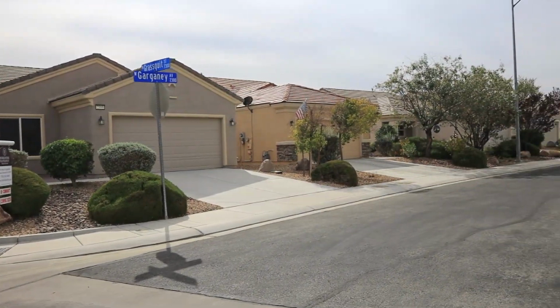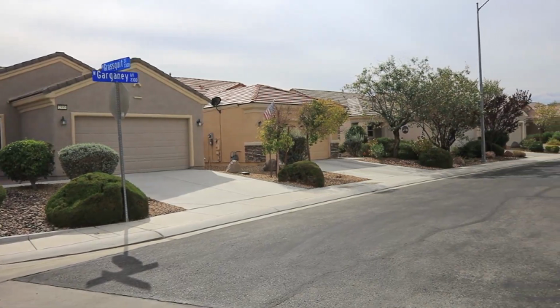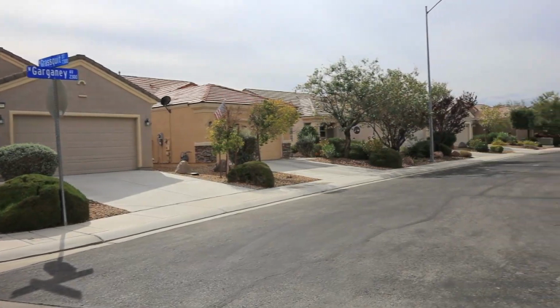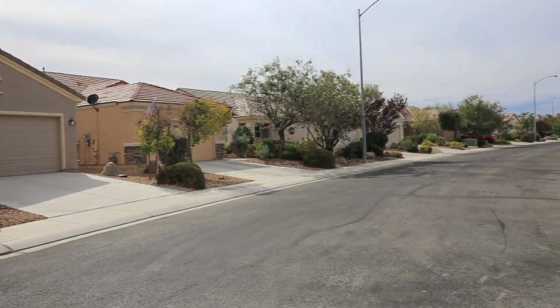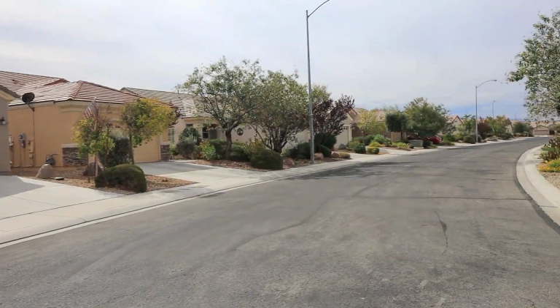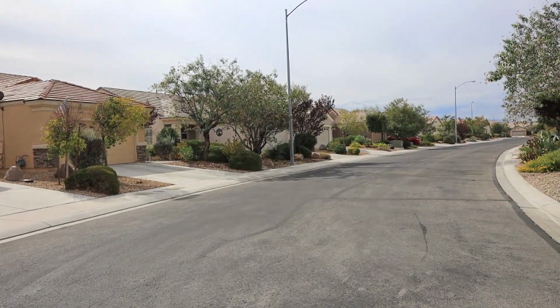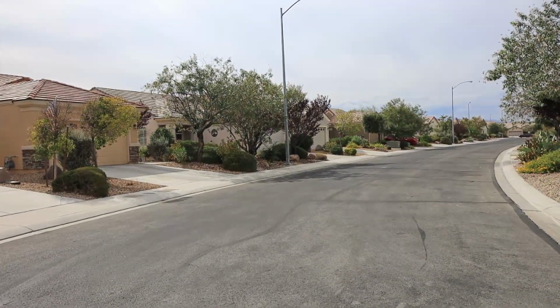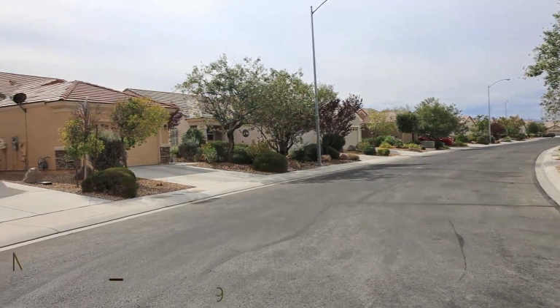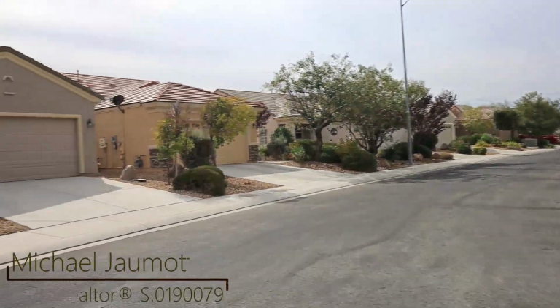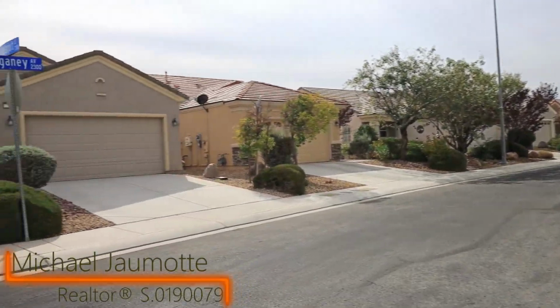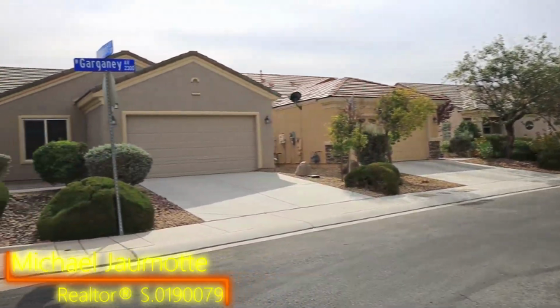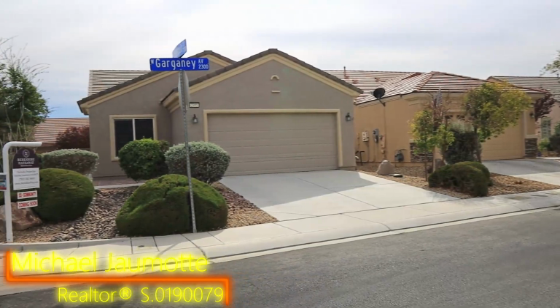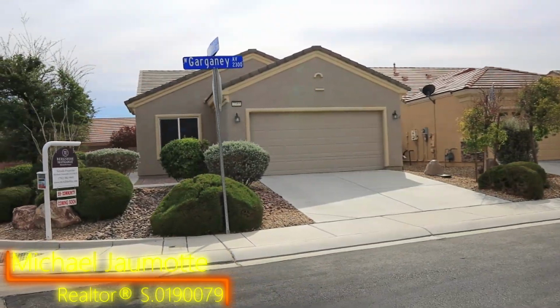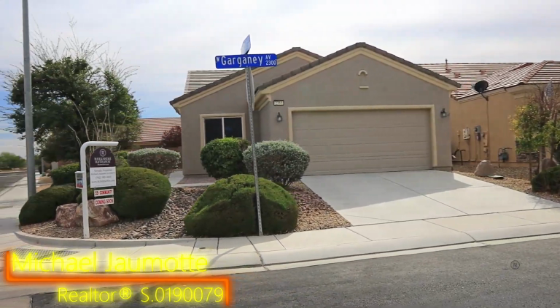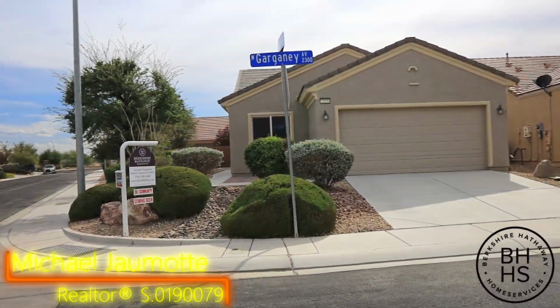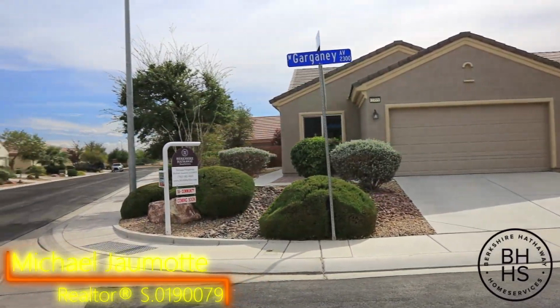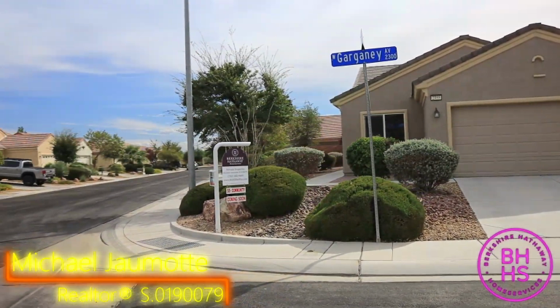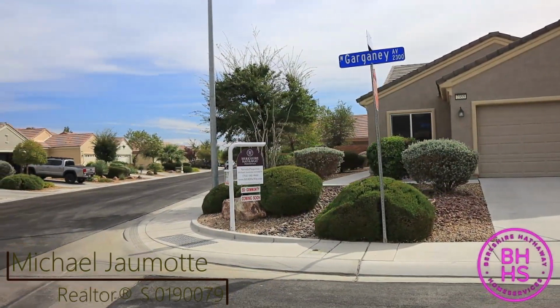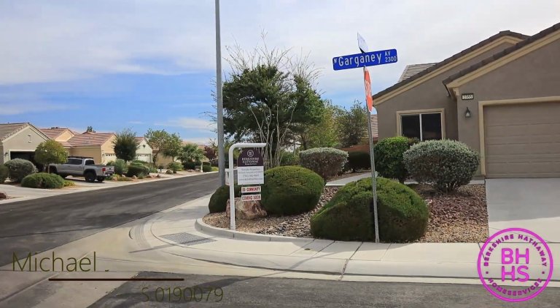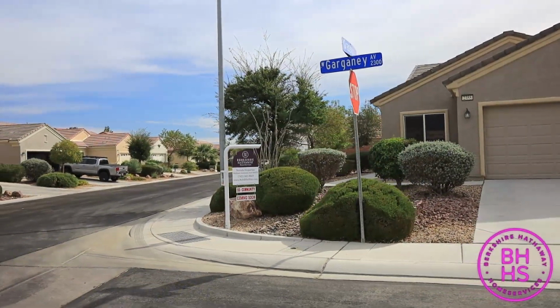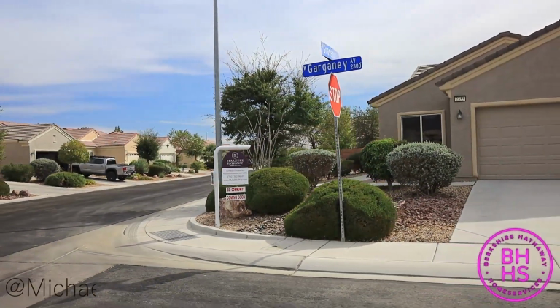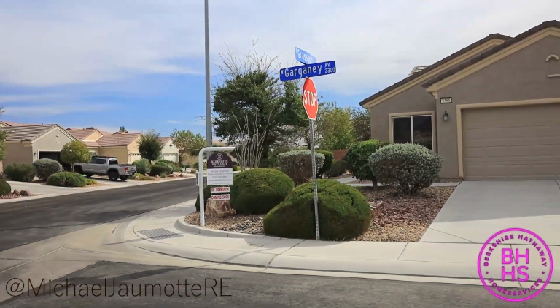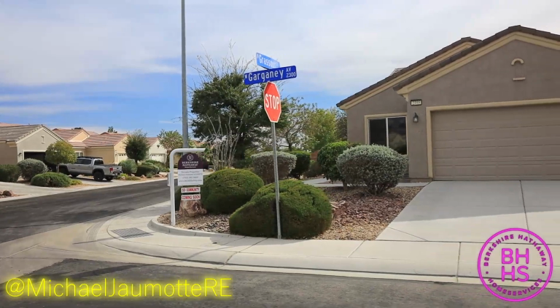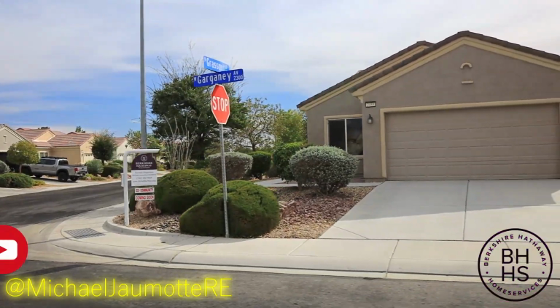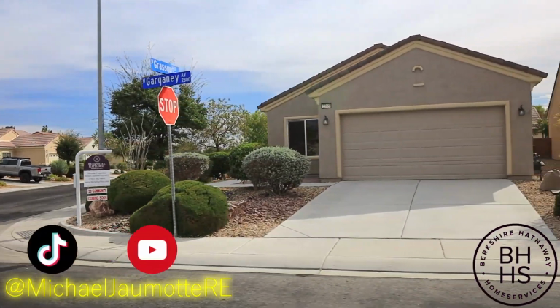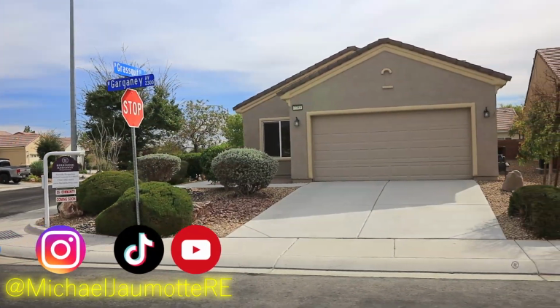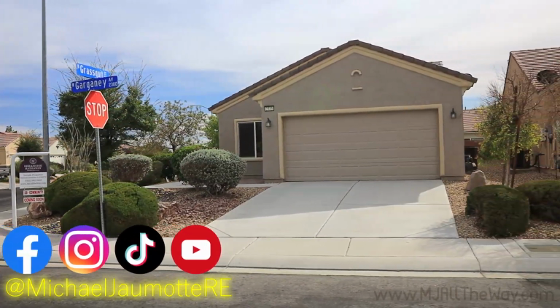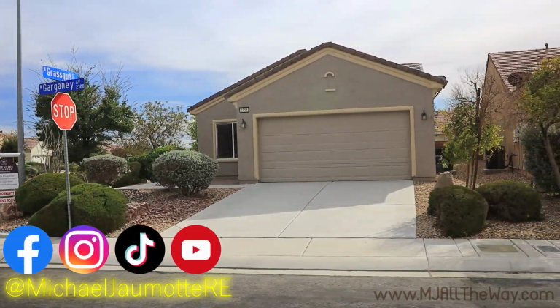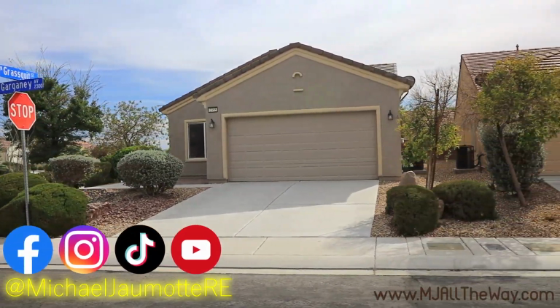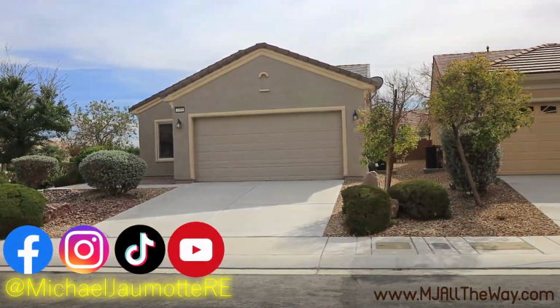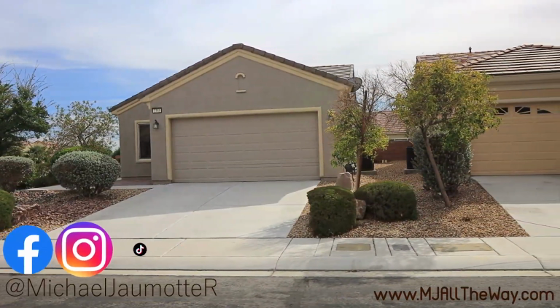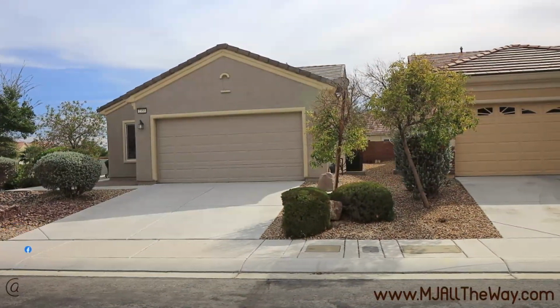Hey residents, welcome back to the channel. My name's MJ, I'm a realtor out here in Las Vegas, Nevada with the Berkshire Hathaway brand. On this channel, we tour all around the Las Vegas Valley, looking at builder model homes as well as existing inventory, to make your next home shopping experience all the more easy.